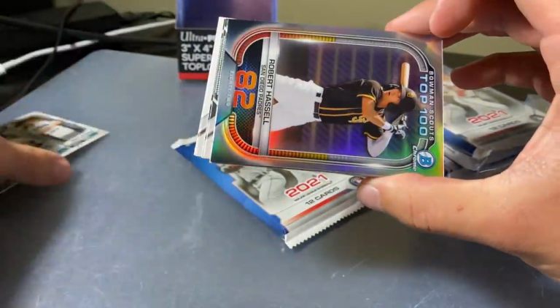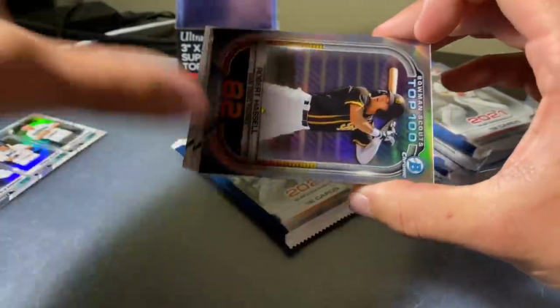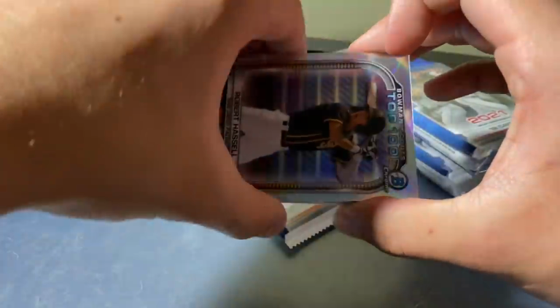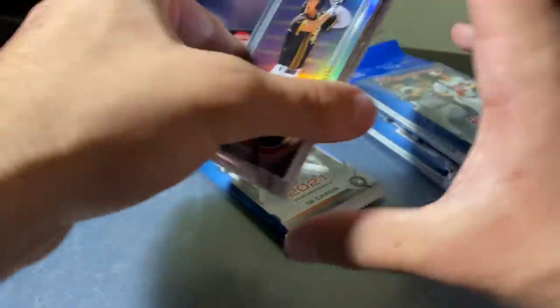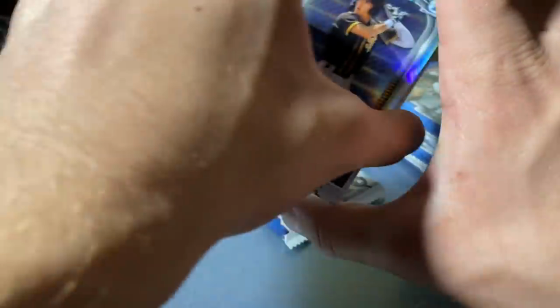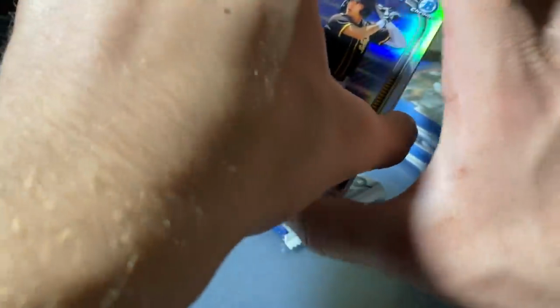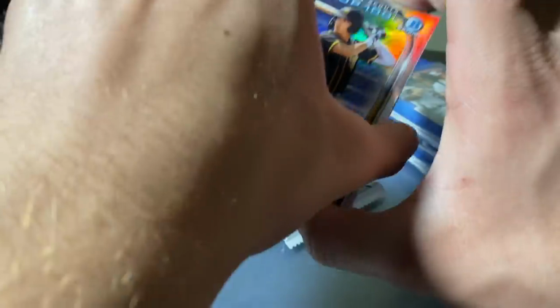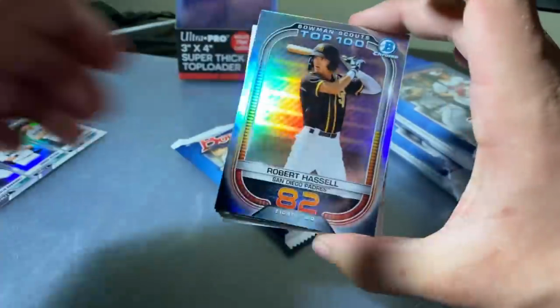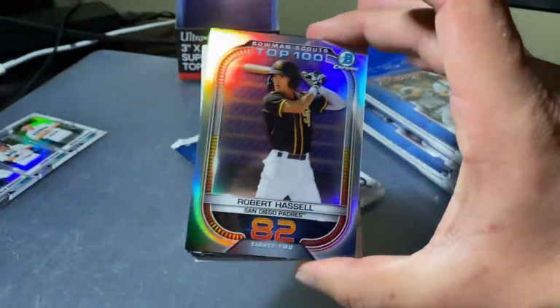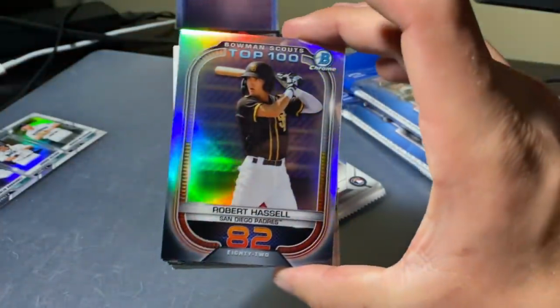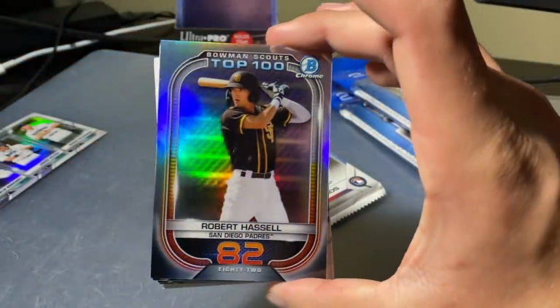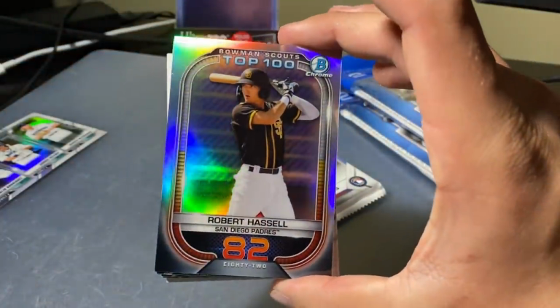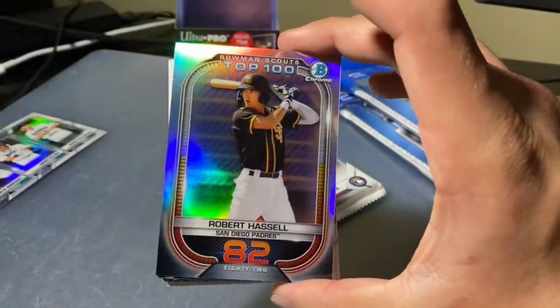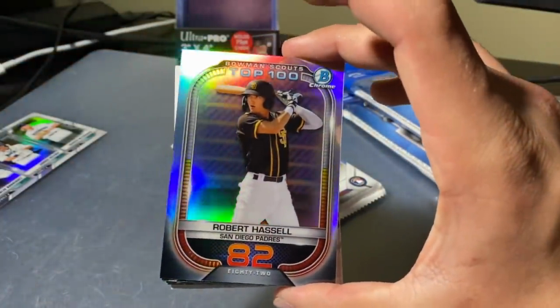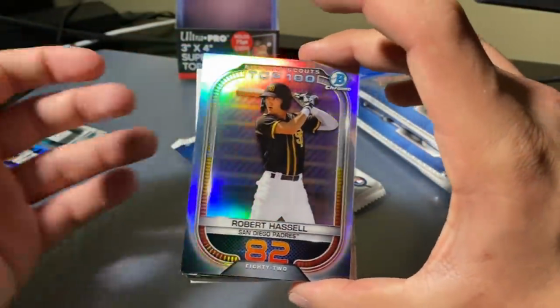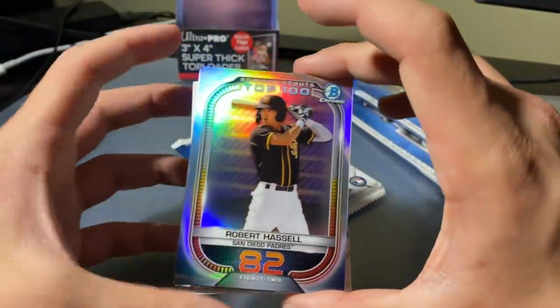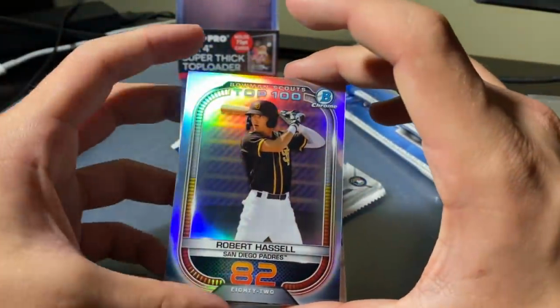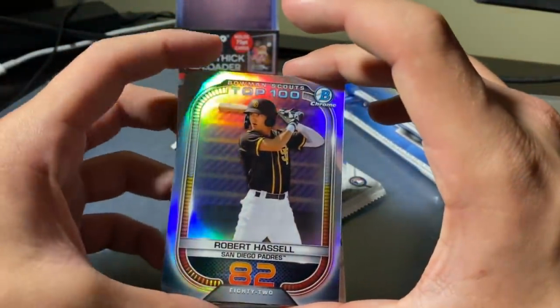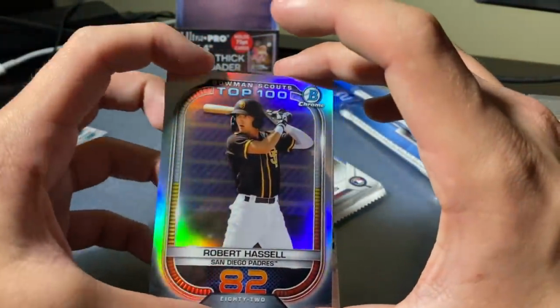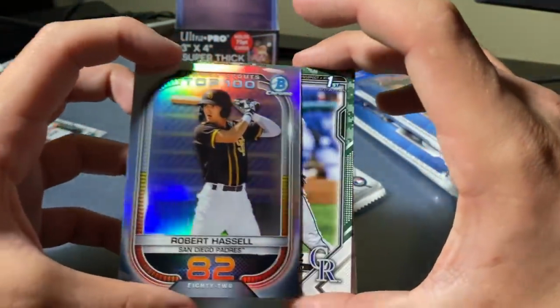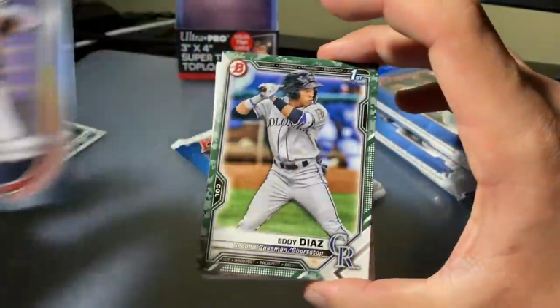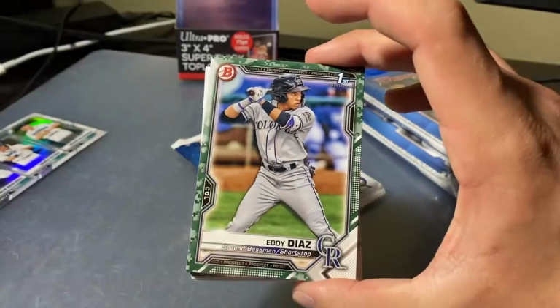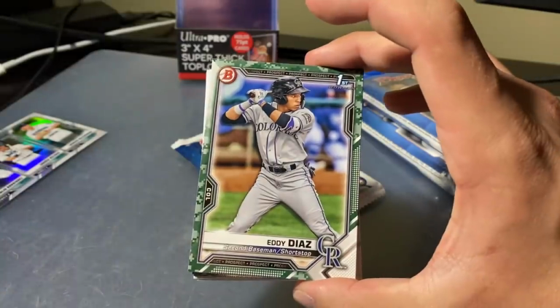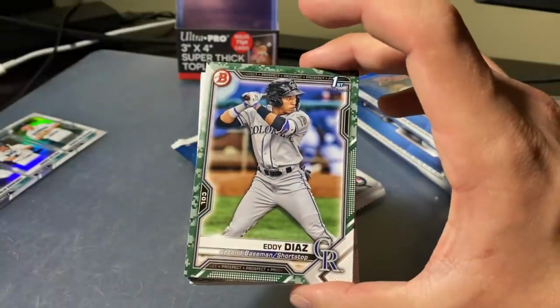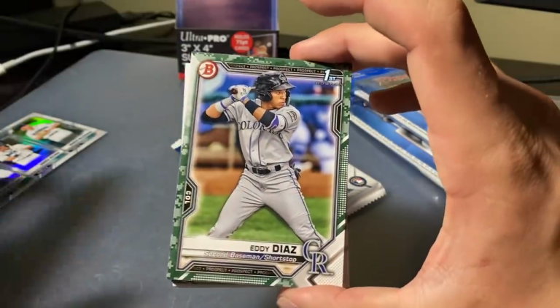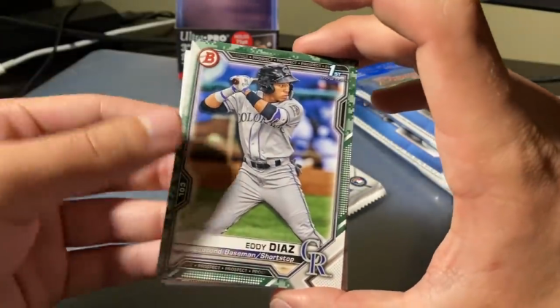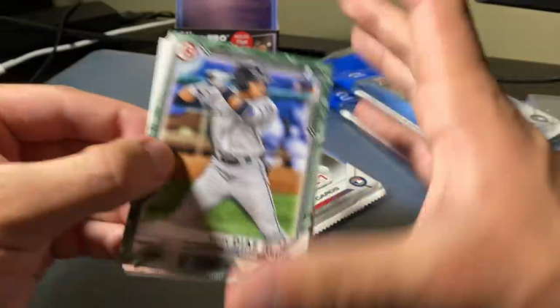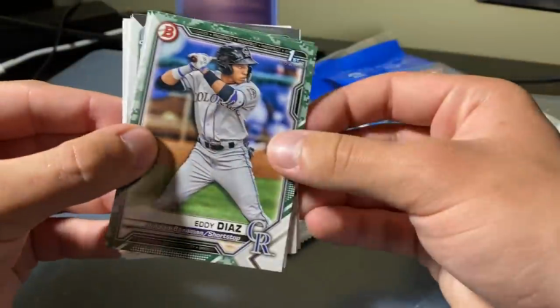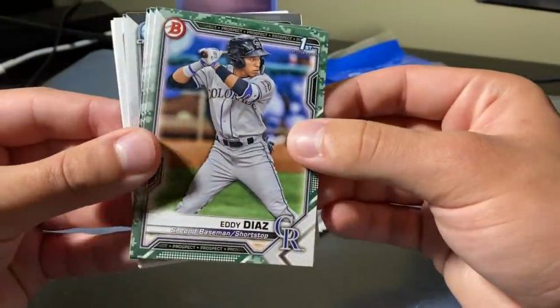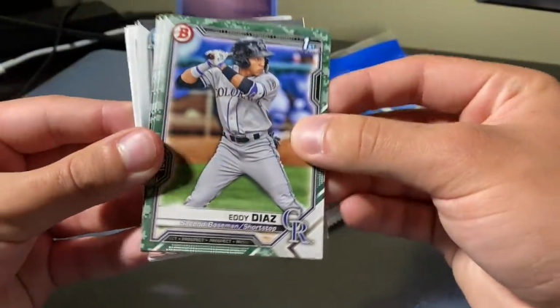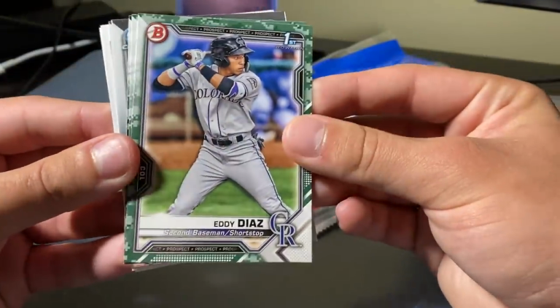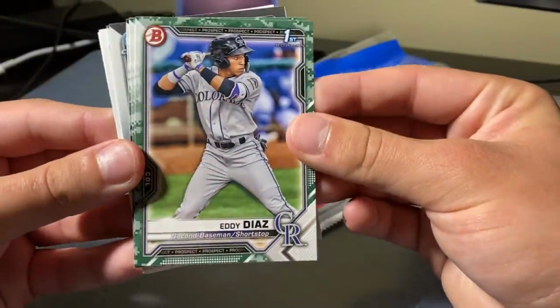Next is Robert Hassel. Bowman Scouts Top 100 — cool. Padres. And here are our paper camo parallels.